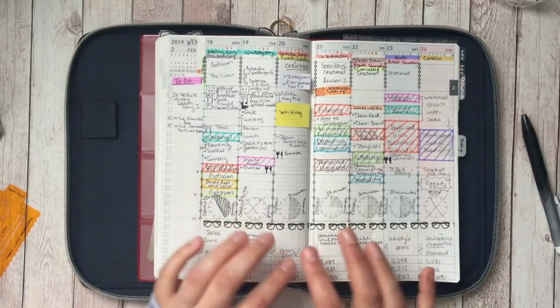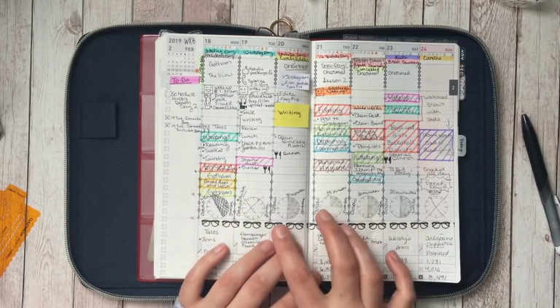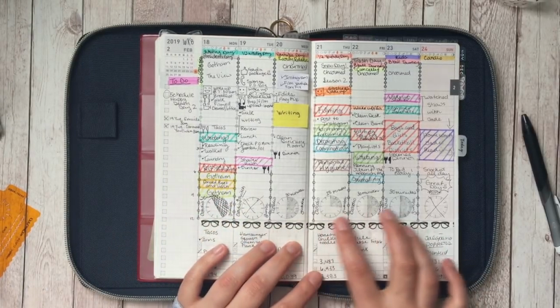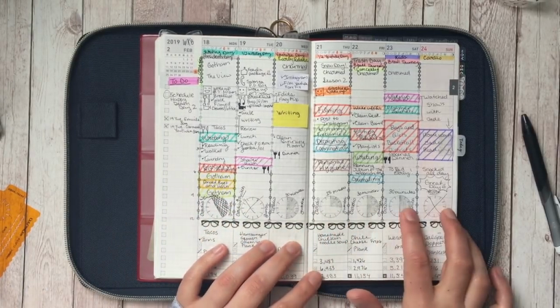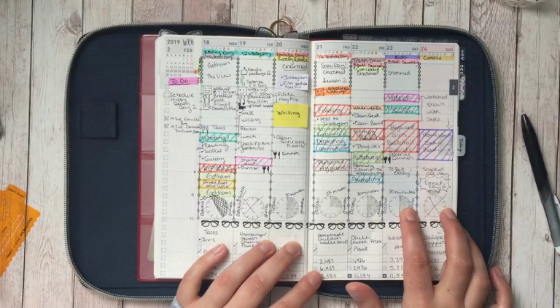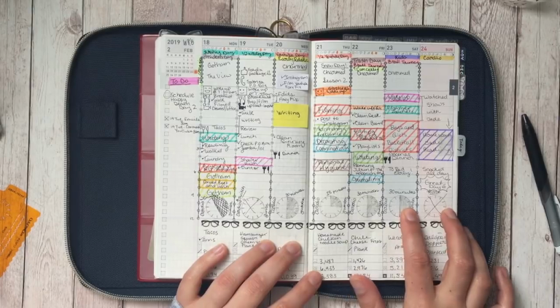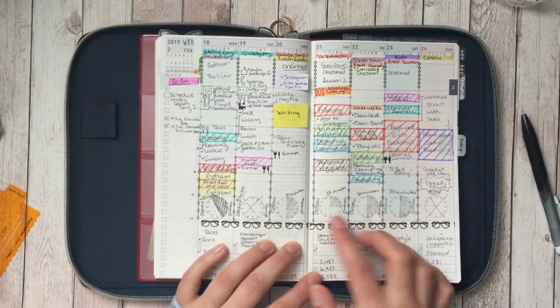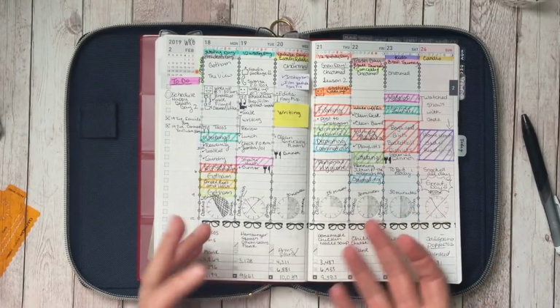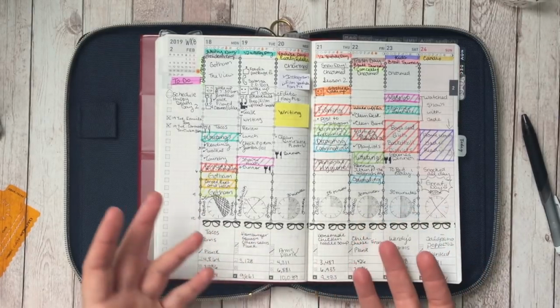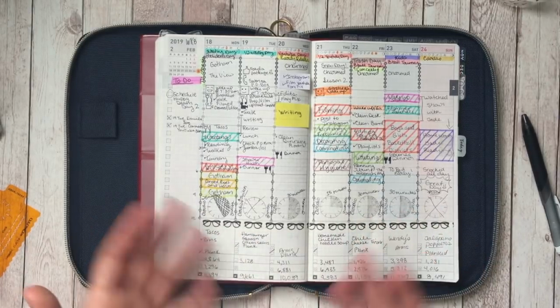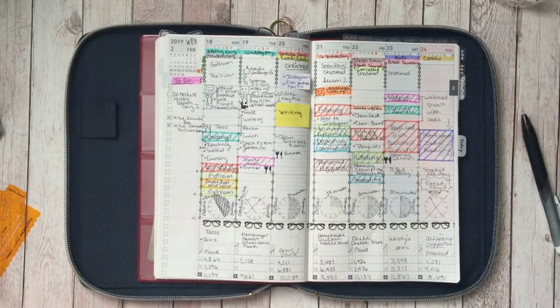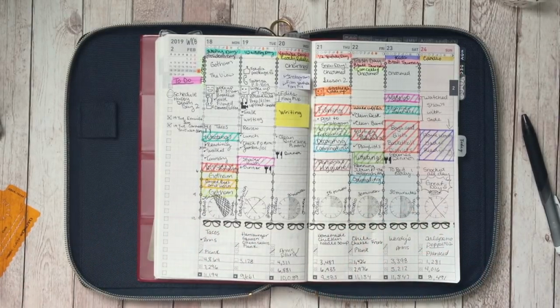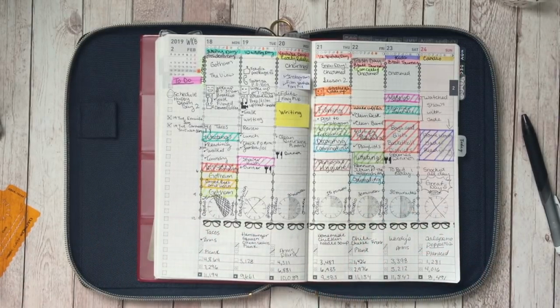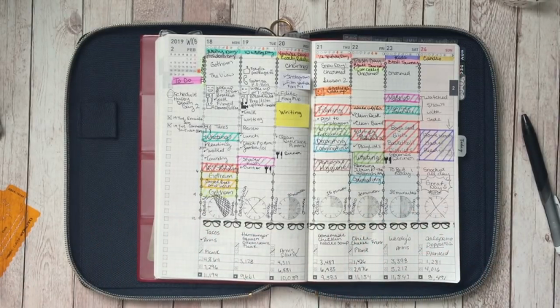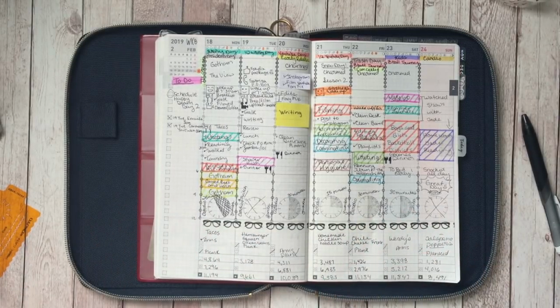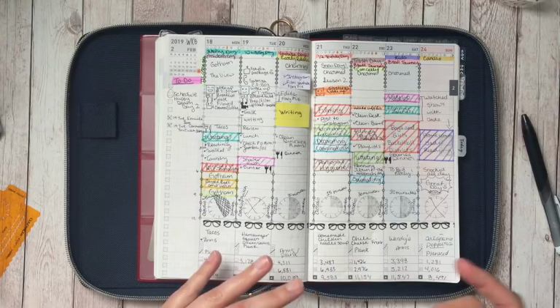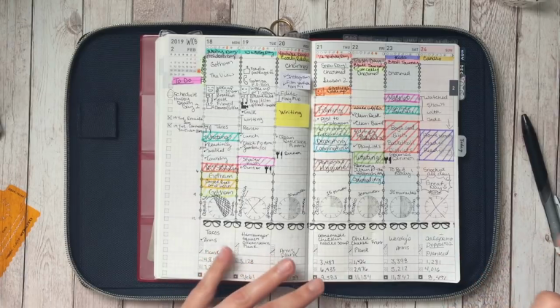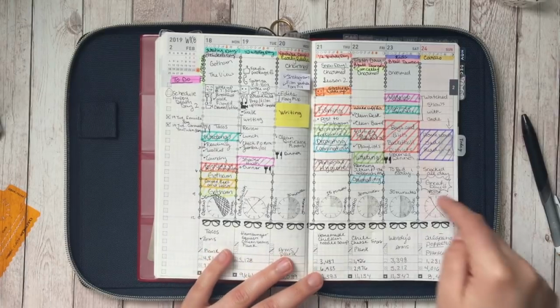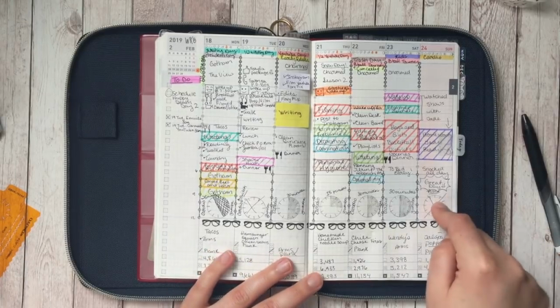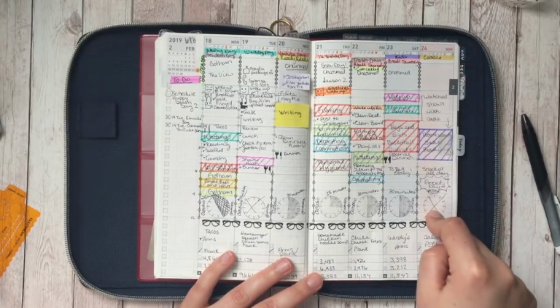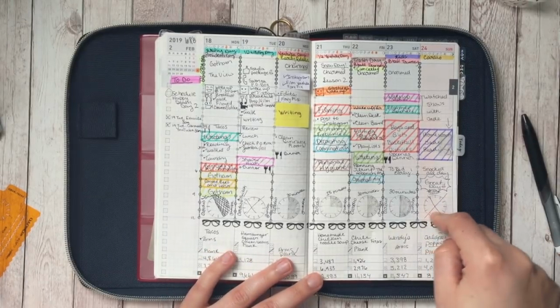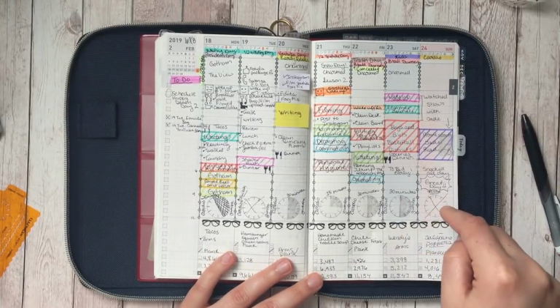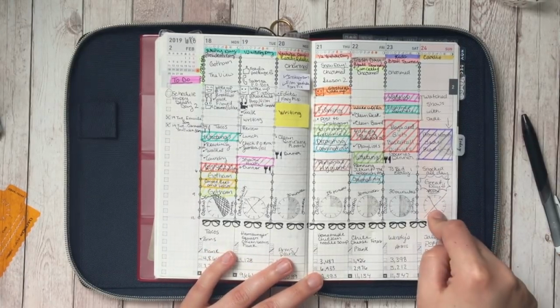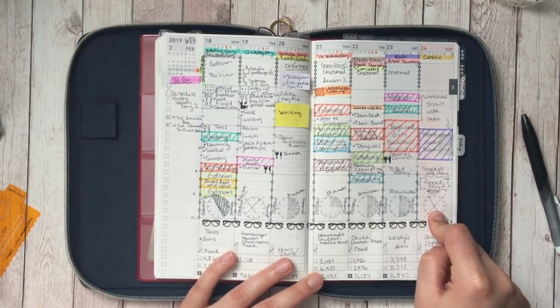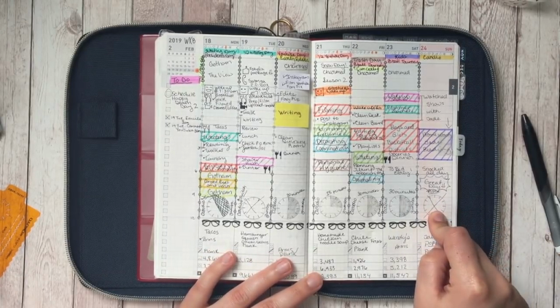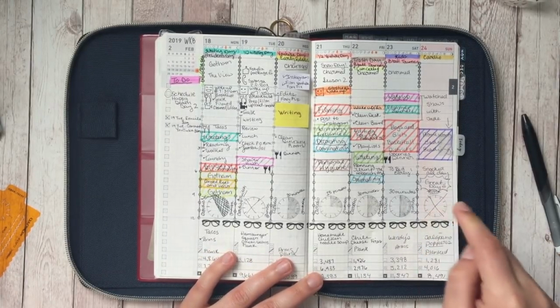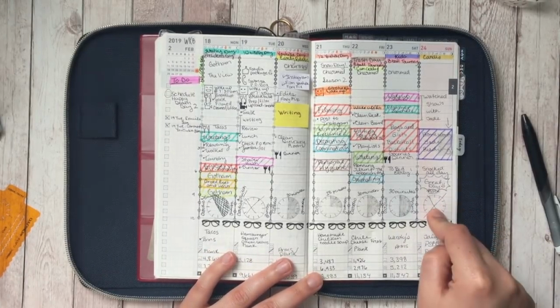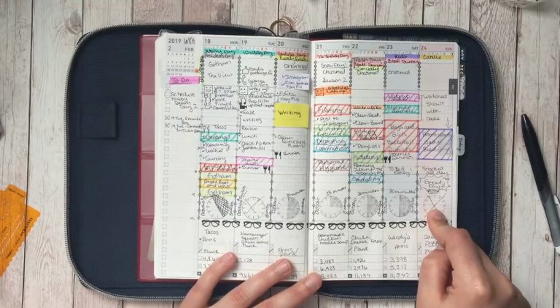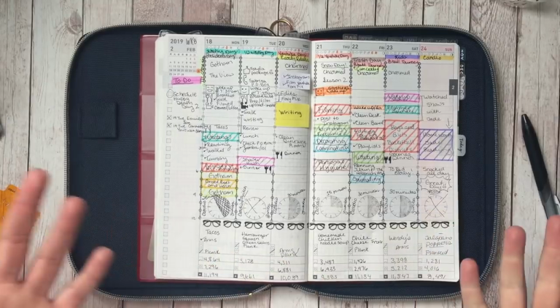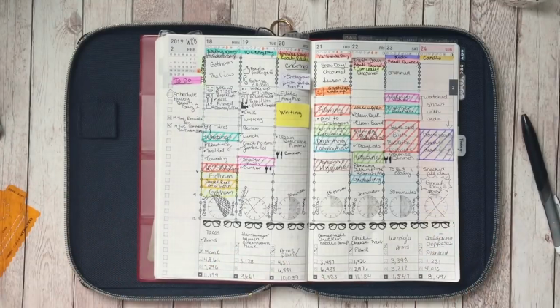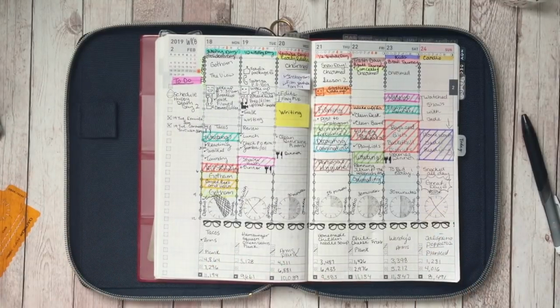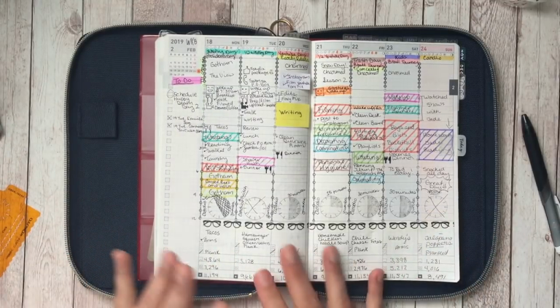I just got so sore even though I only did like 15 to 30 minutes. I haven't been doing any cardio at all, so I was so sore I just could not make it. I was like, I'm gonna die if I try to do cardio. So I didn't do it, and it is what it is.